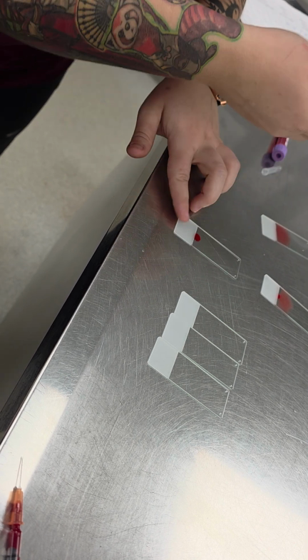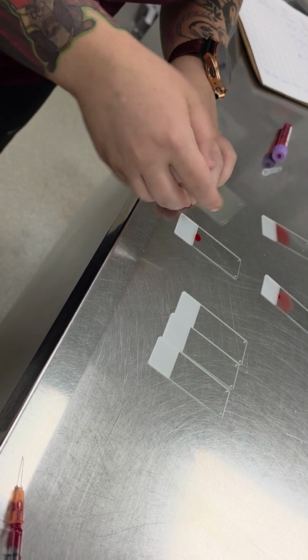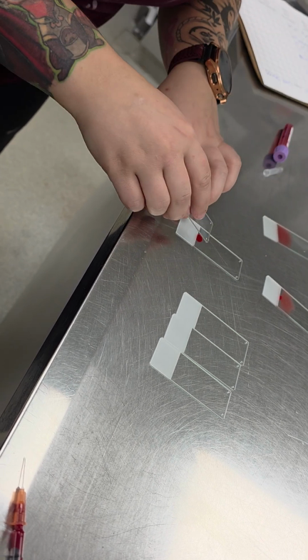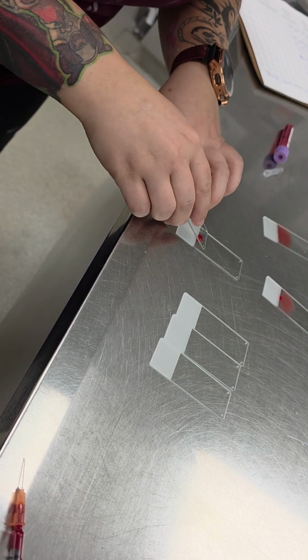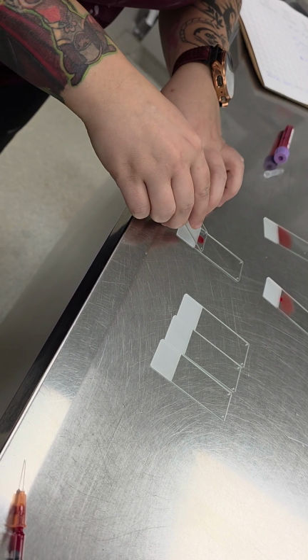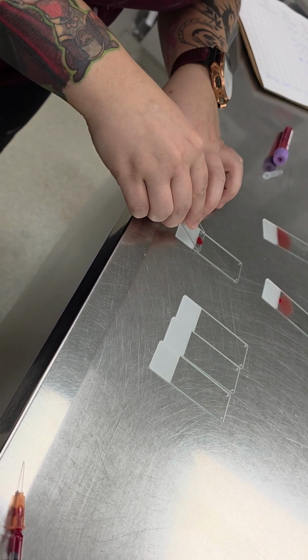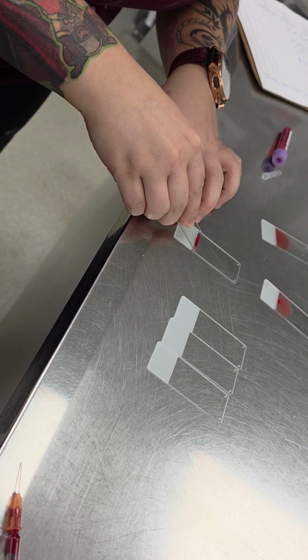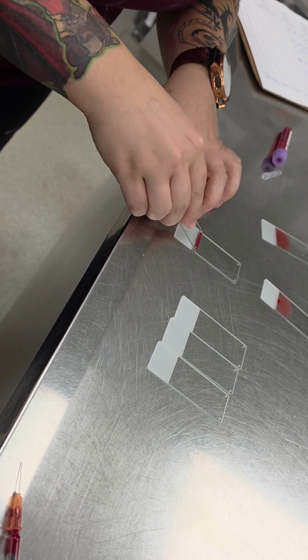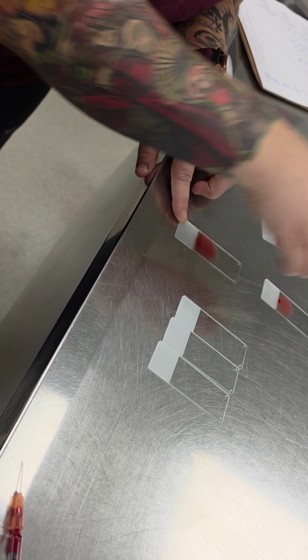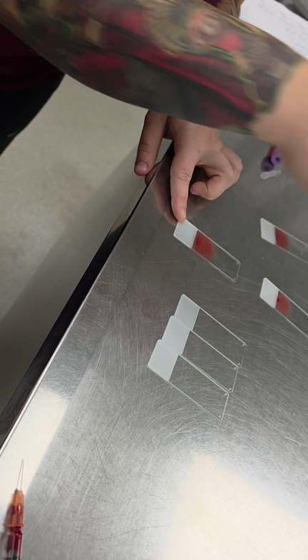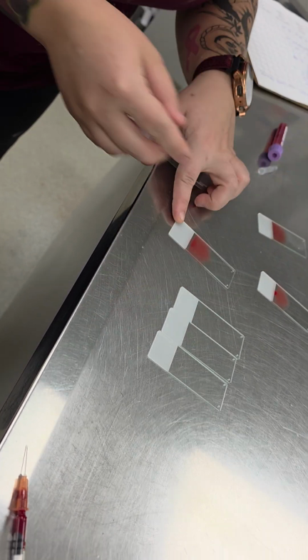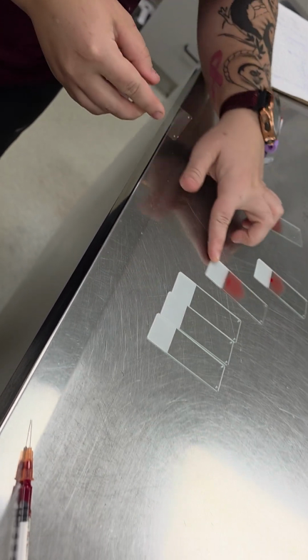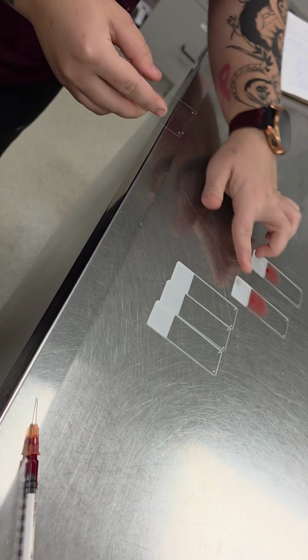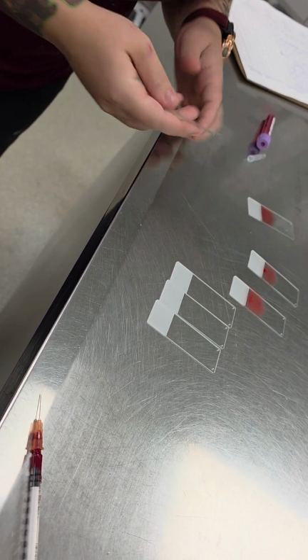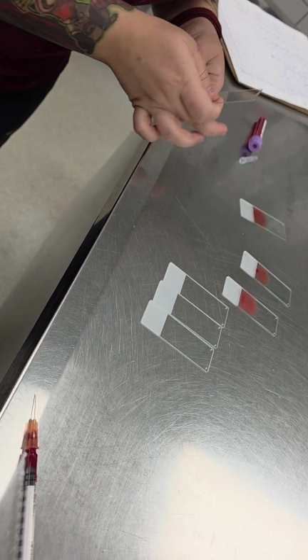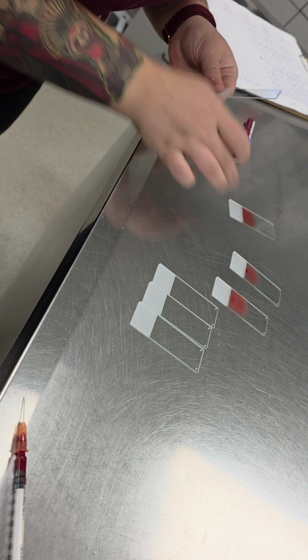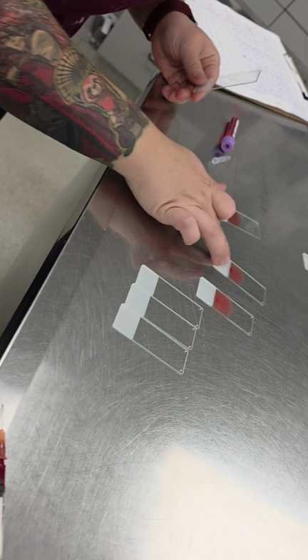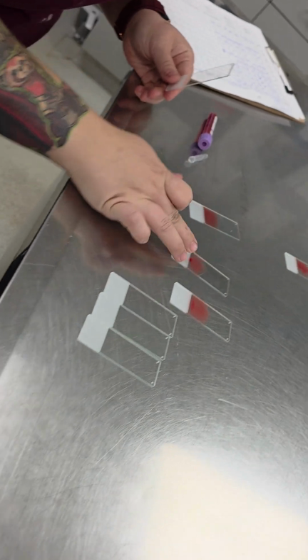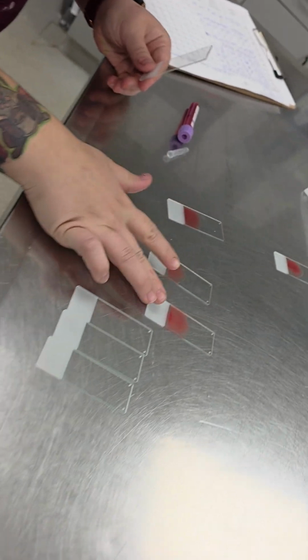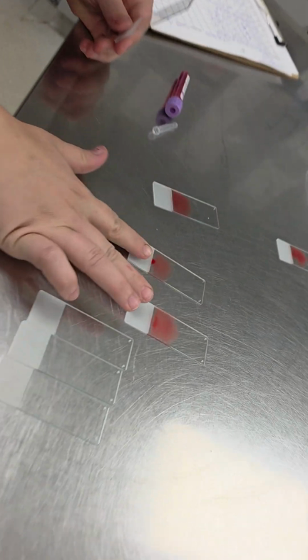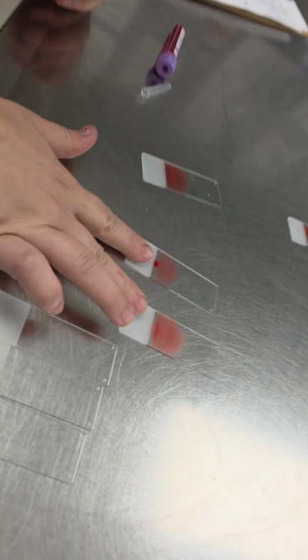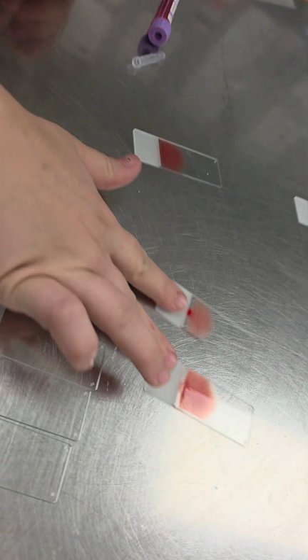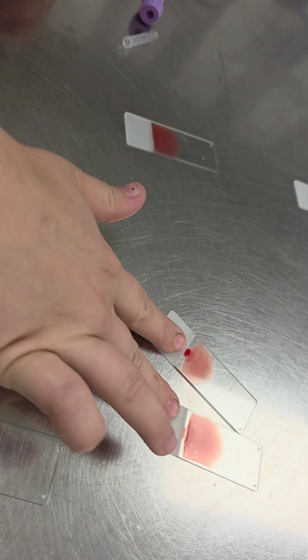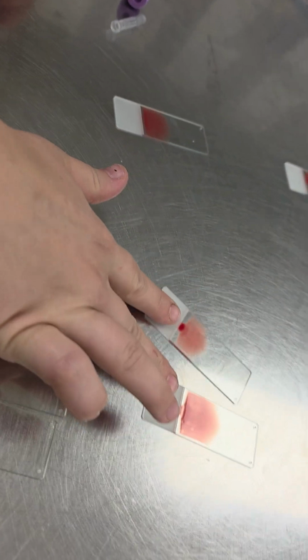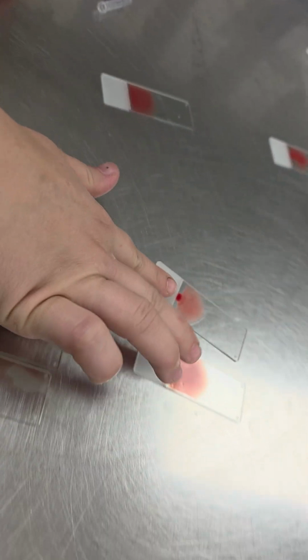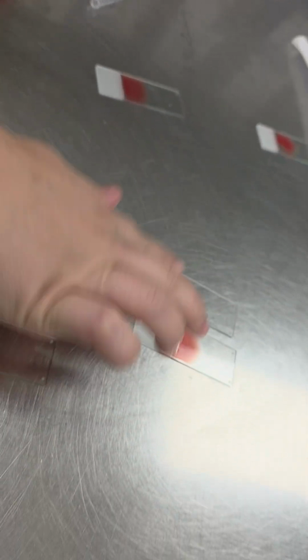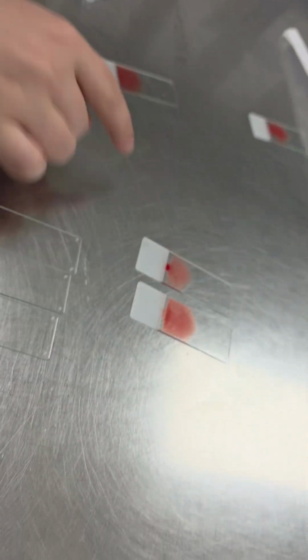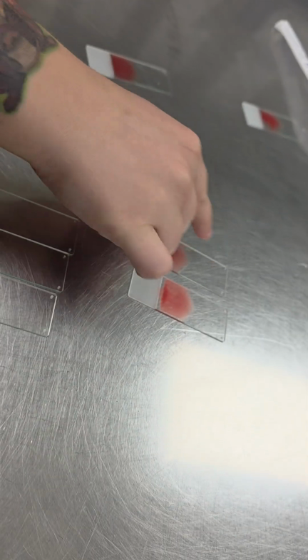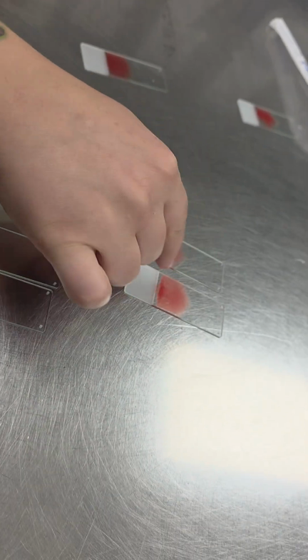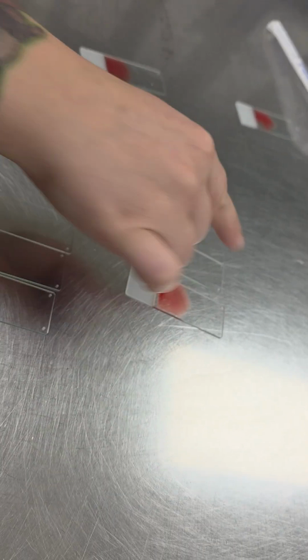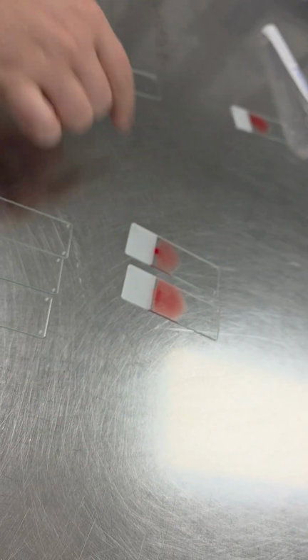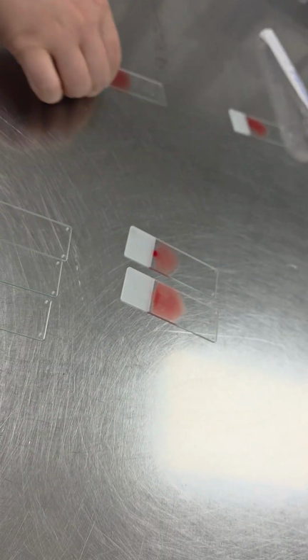We're not going to use that one. So this one and this one are the better feathered edge — that's what you want, is that curve.